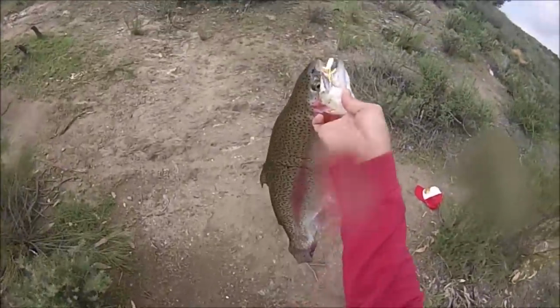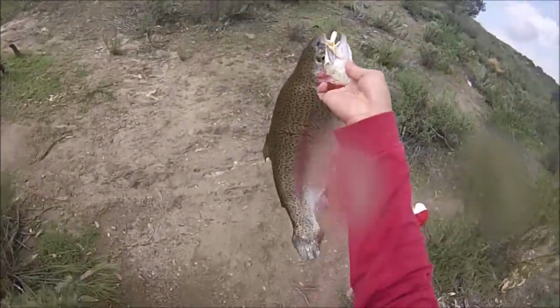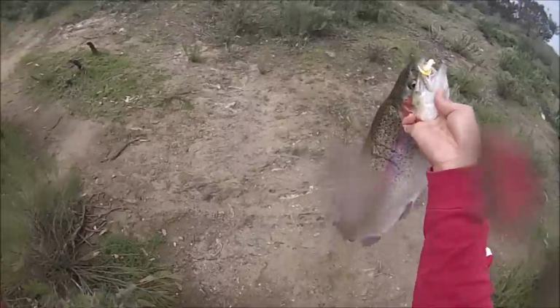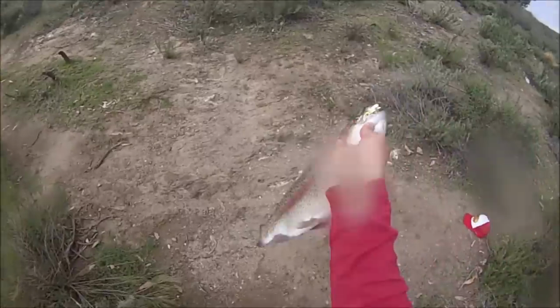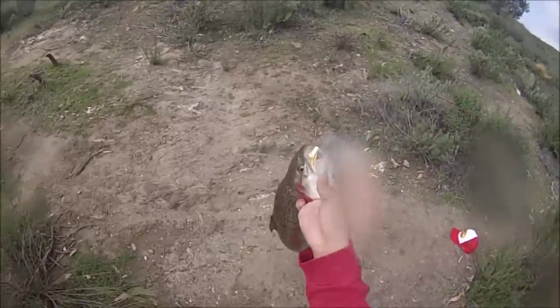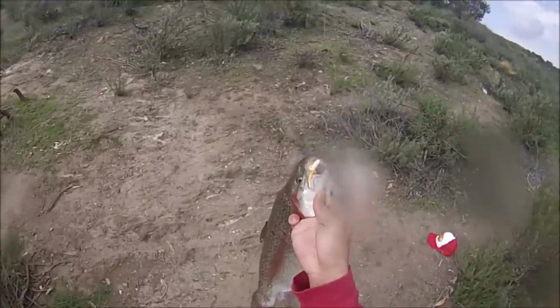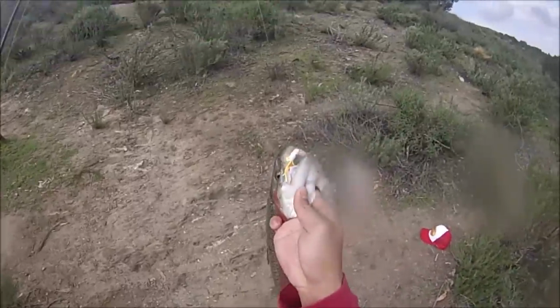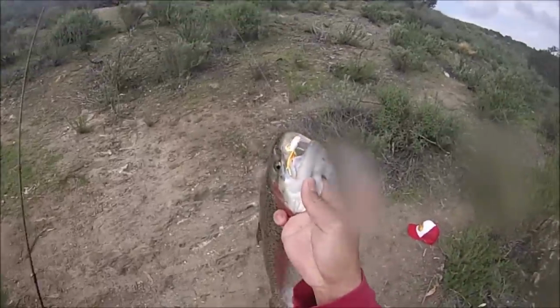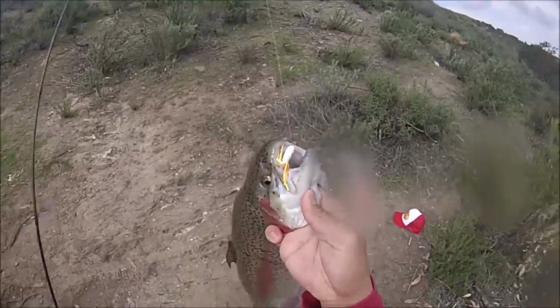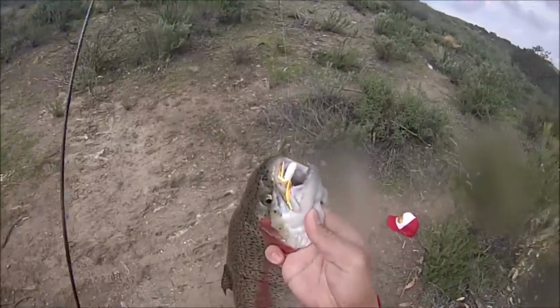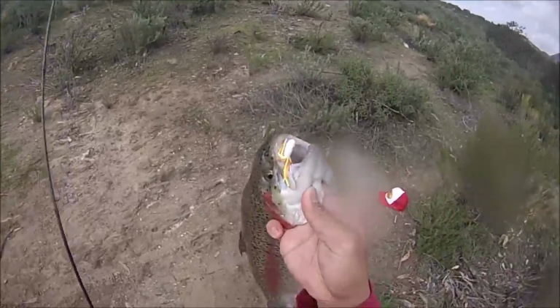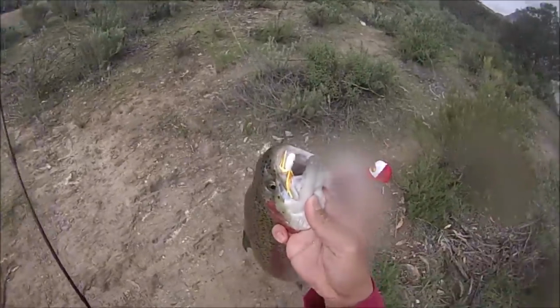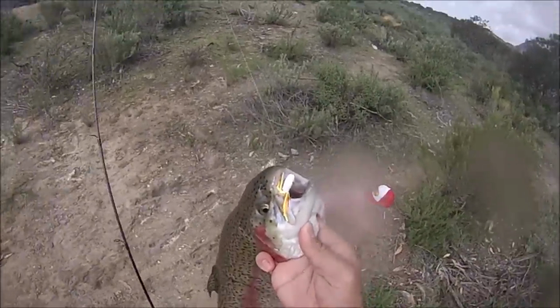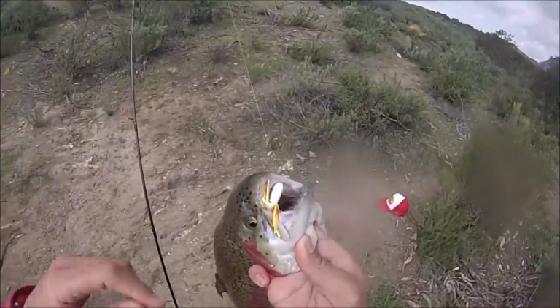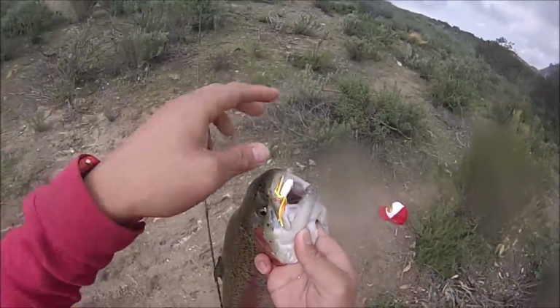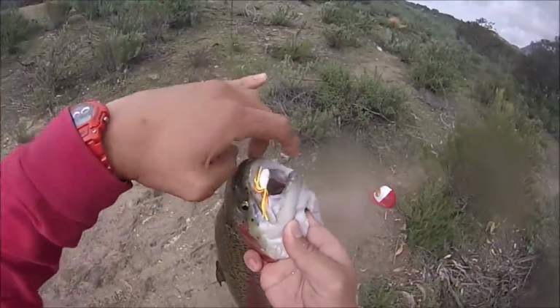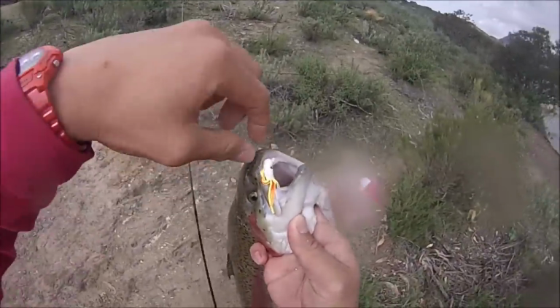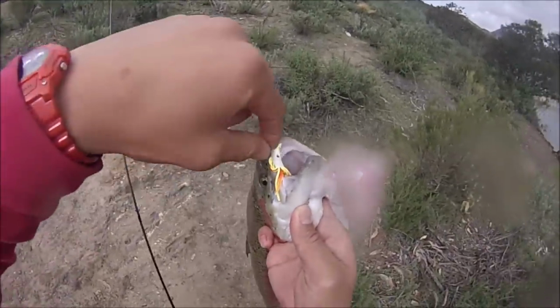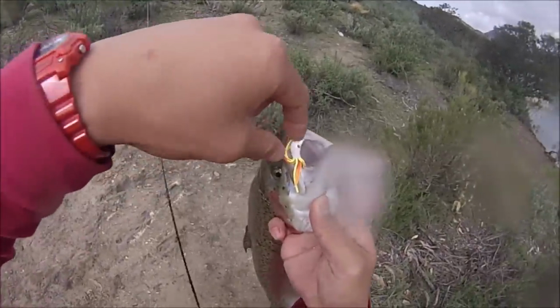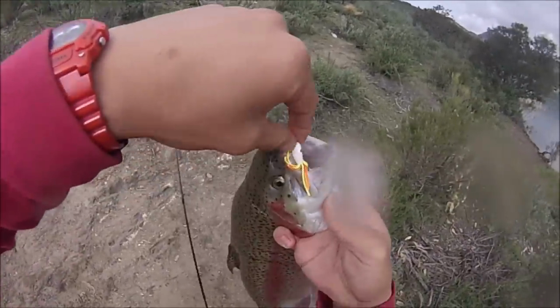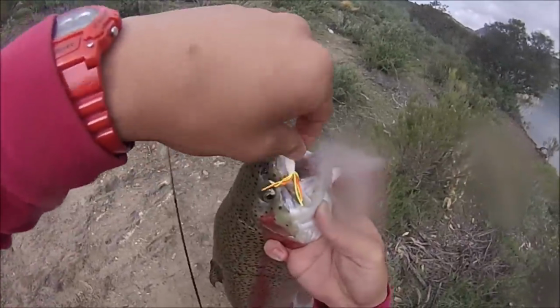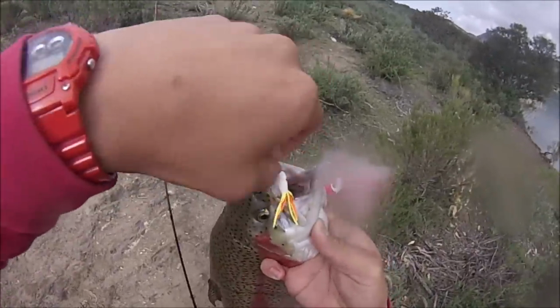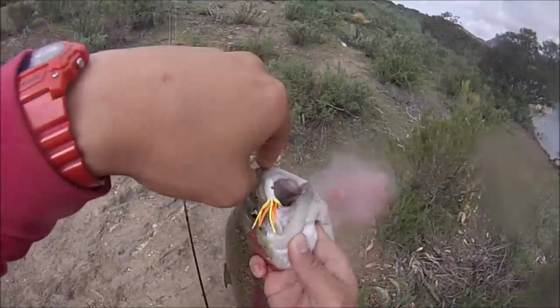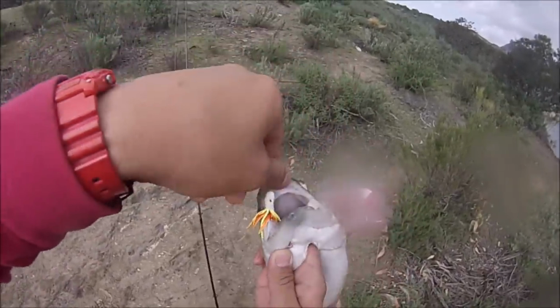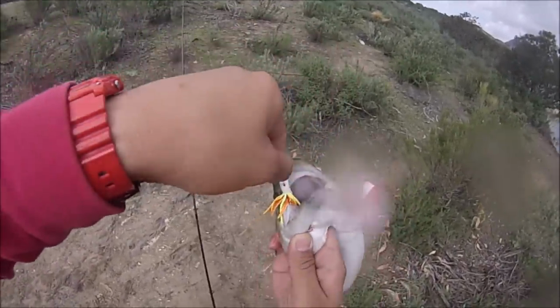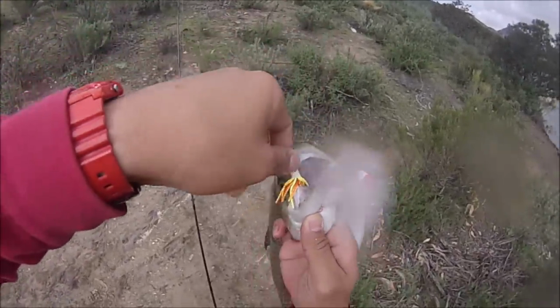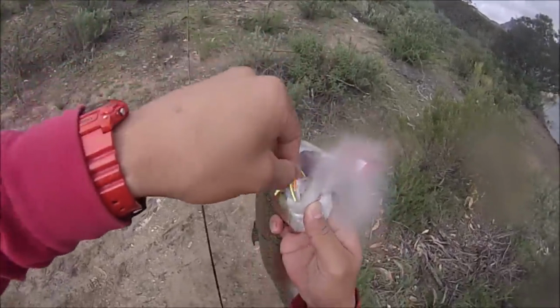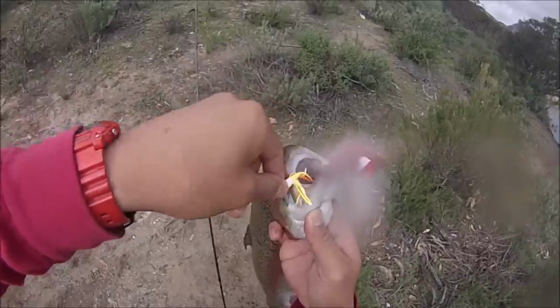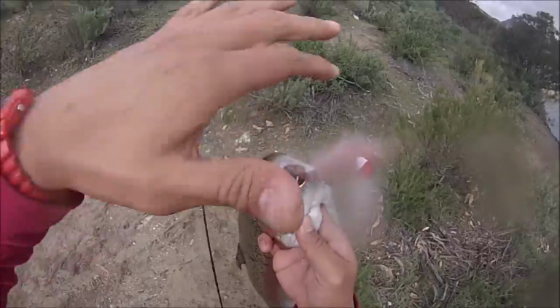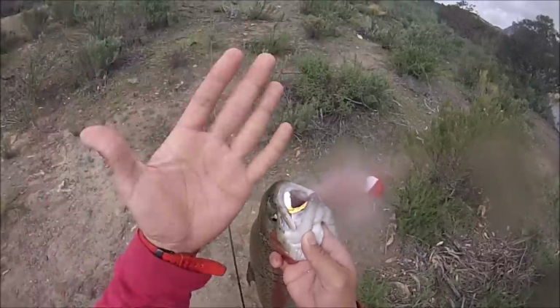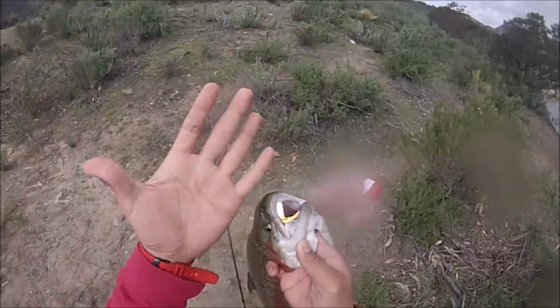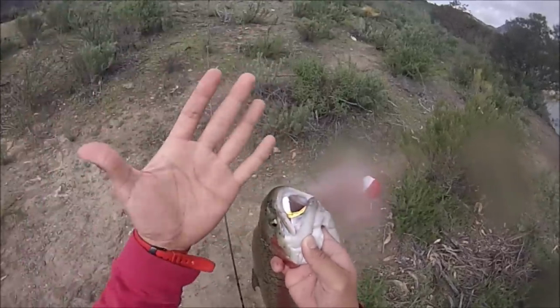Look at that Sierra bow, right there on a Diablo jig! On the lip, baby. My hands are shaking.